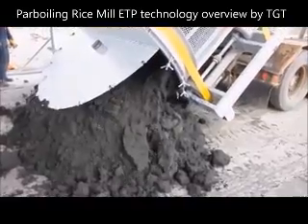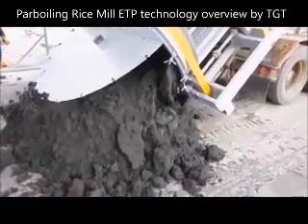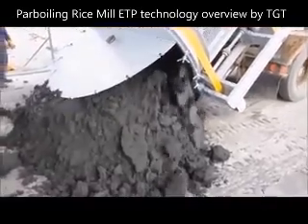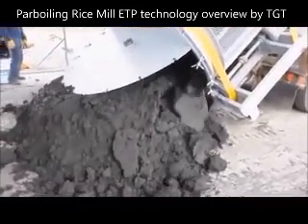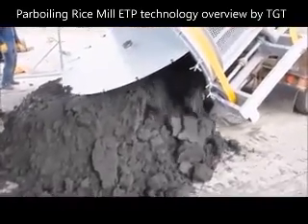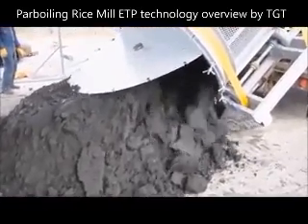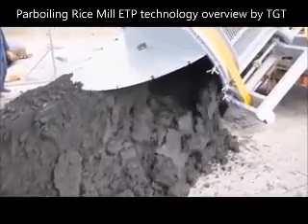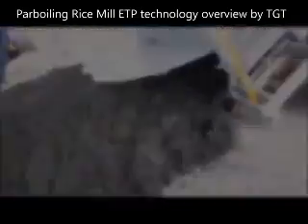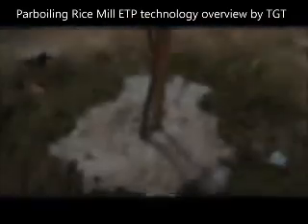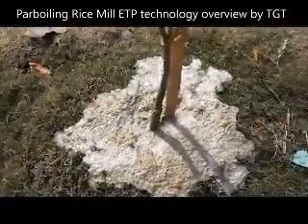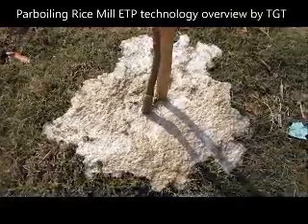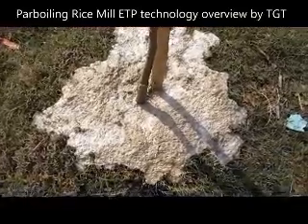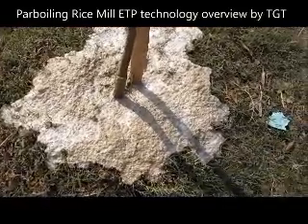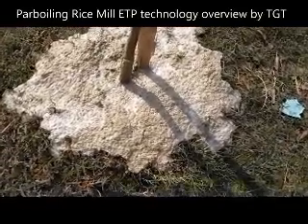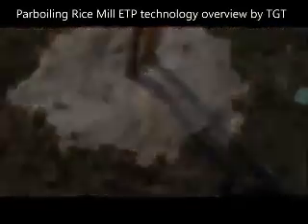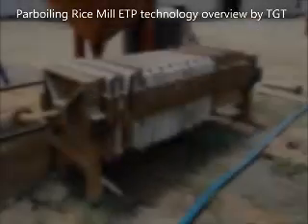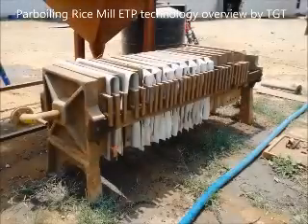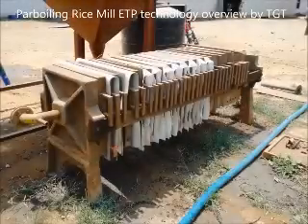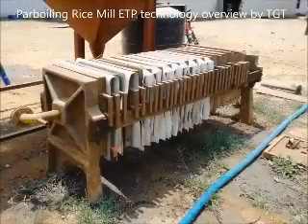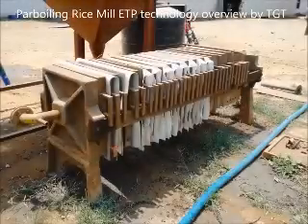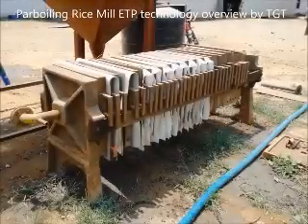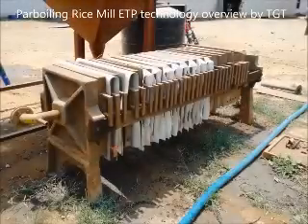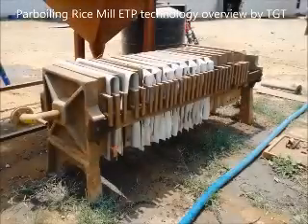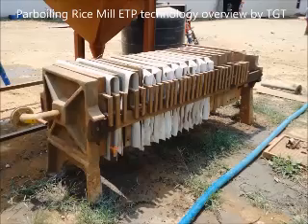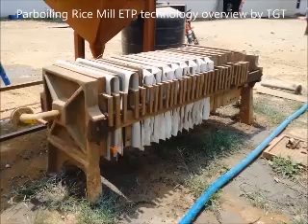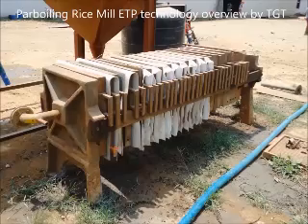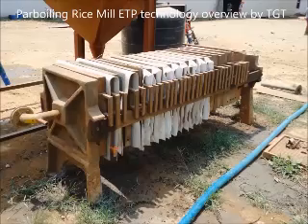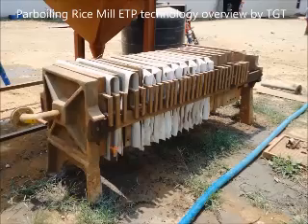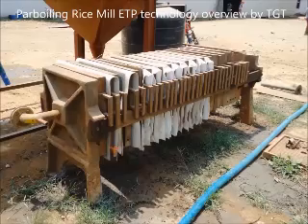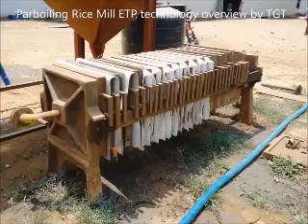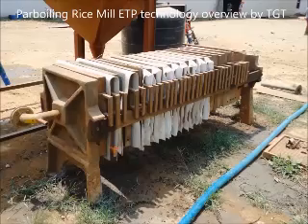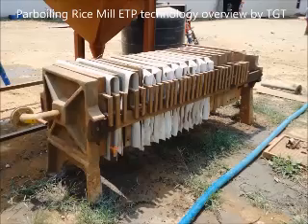This can be done using a raised dewatering bed or a sludge pit for composting. Sludge cakes can be made available by either using a screw-type filter press as shown here, or a belt-driven automated filter press.